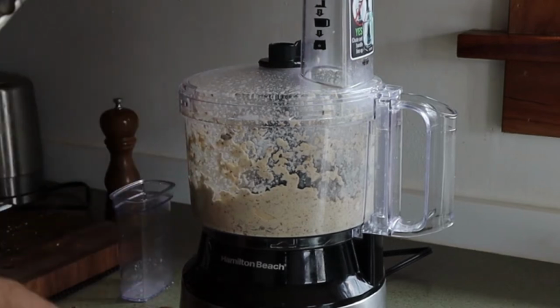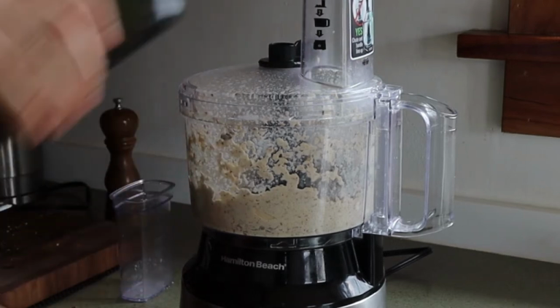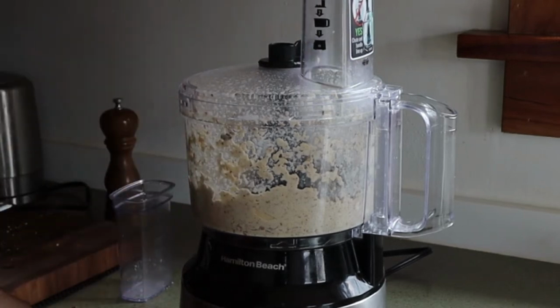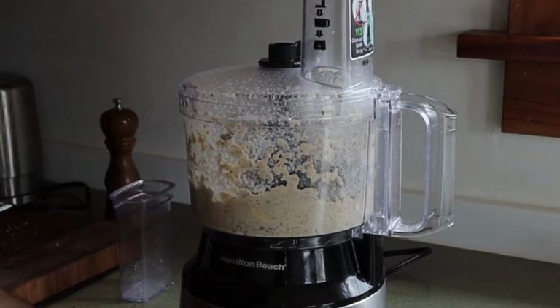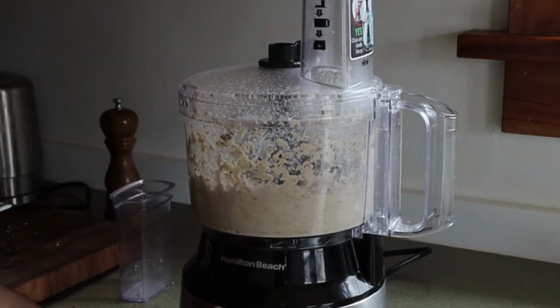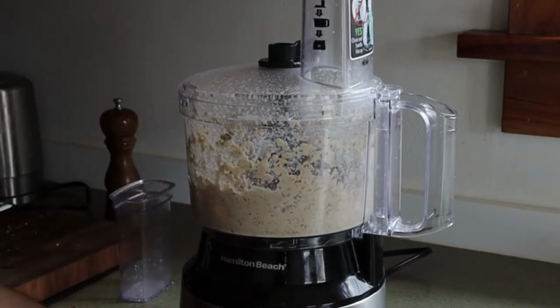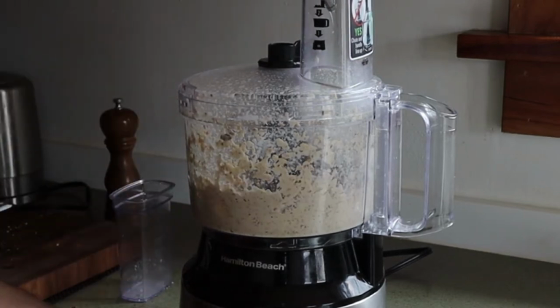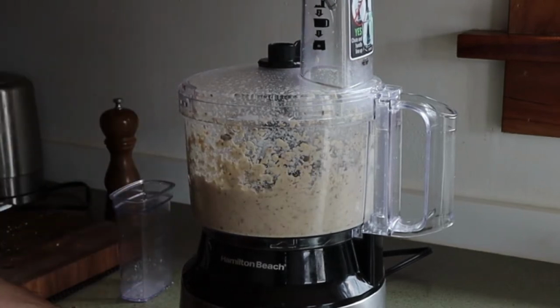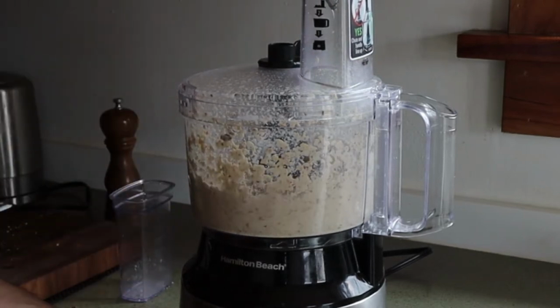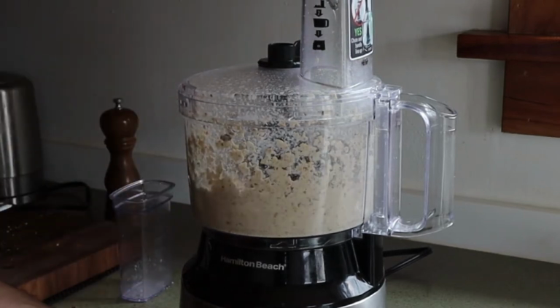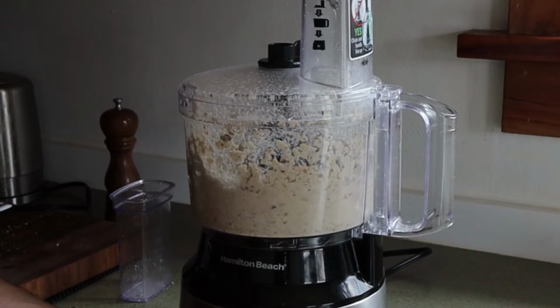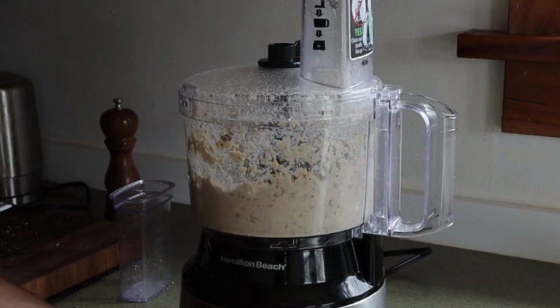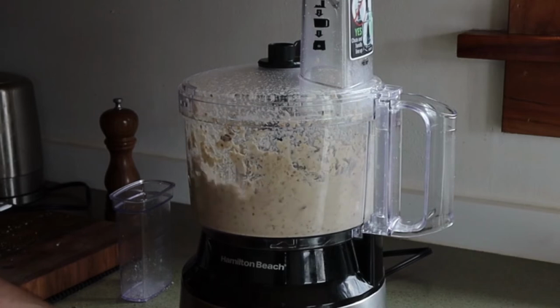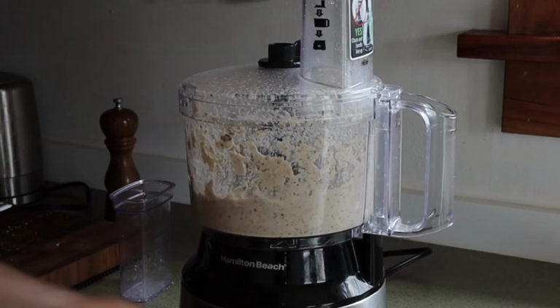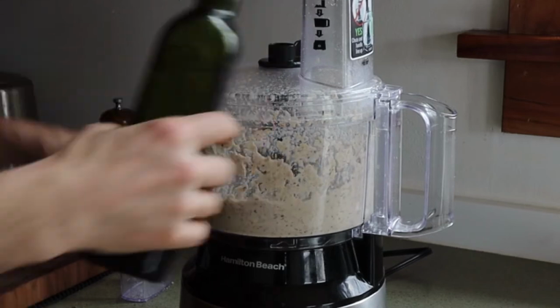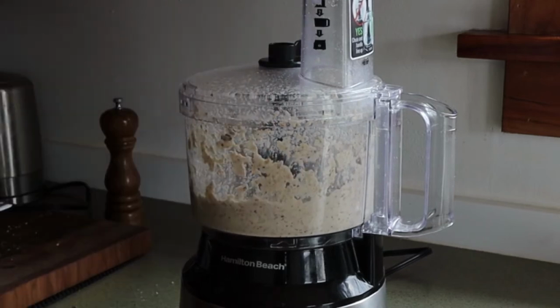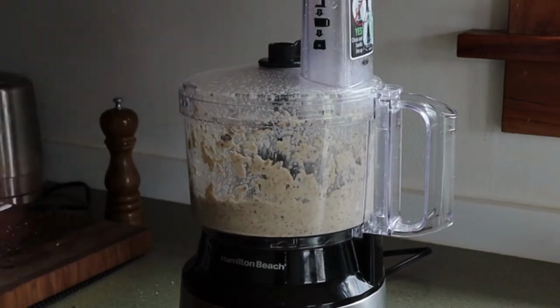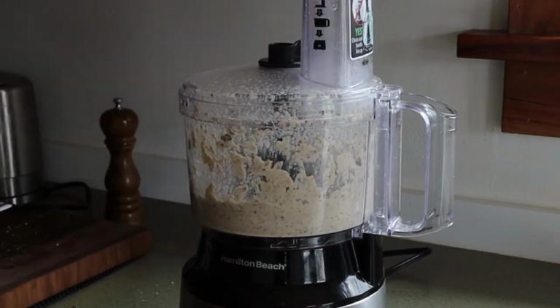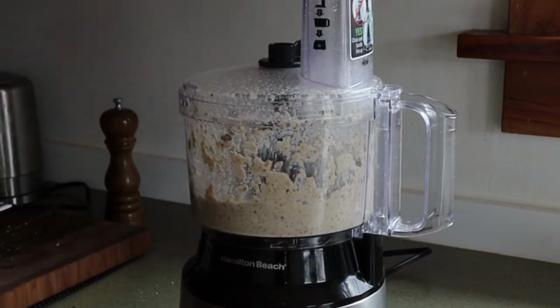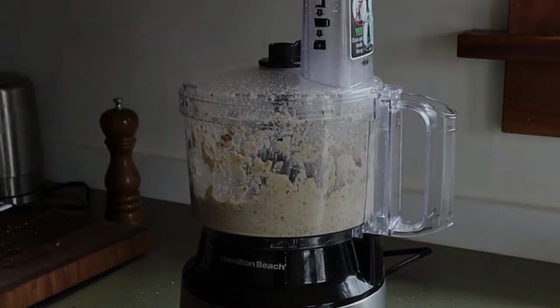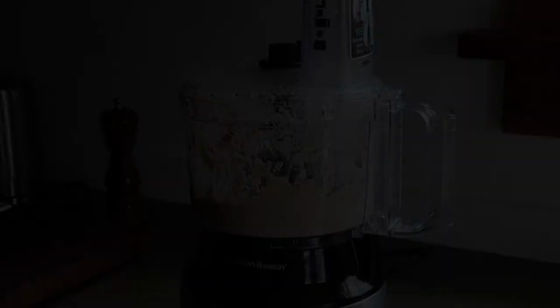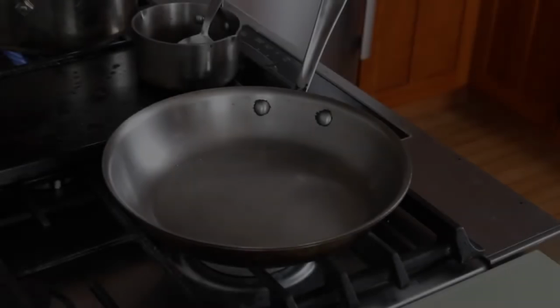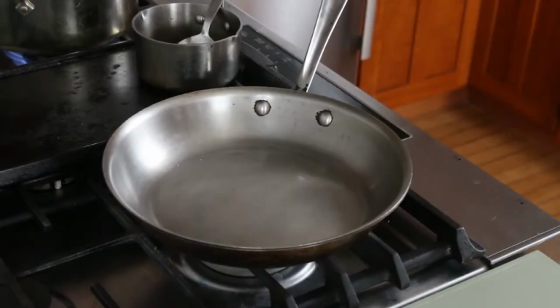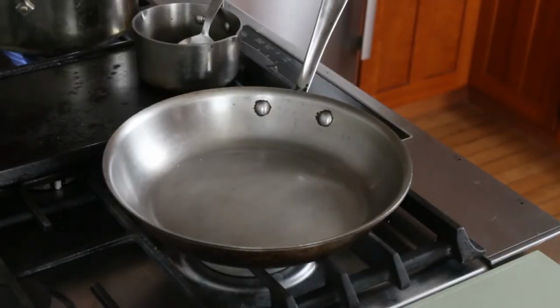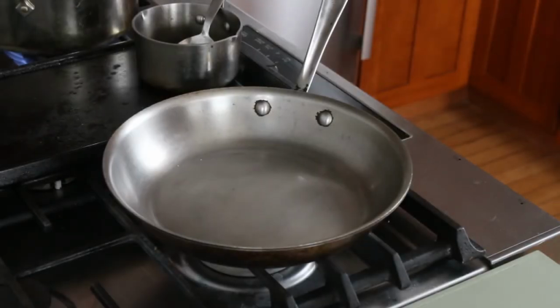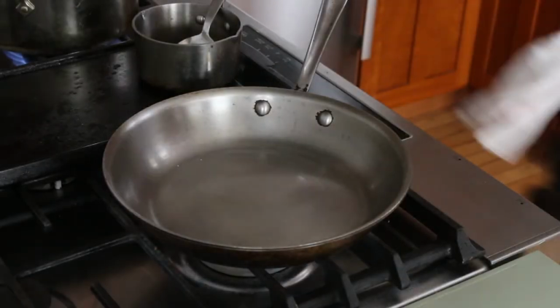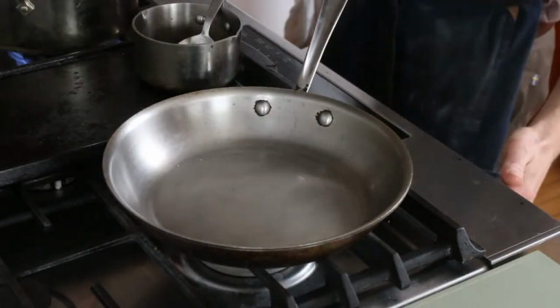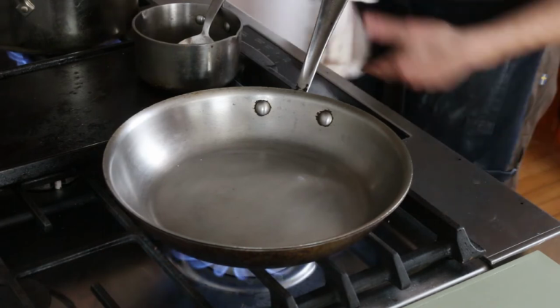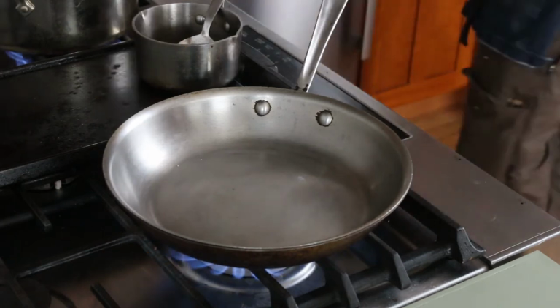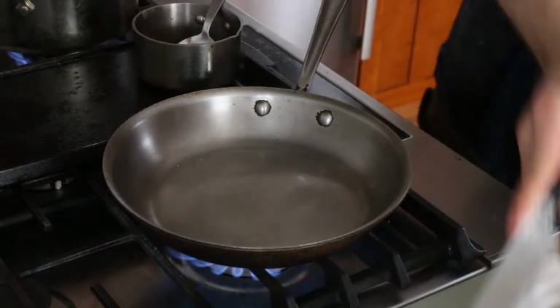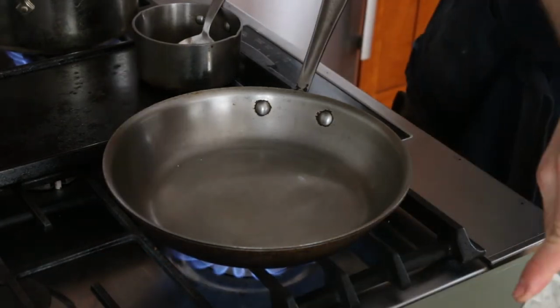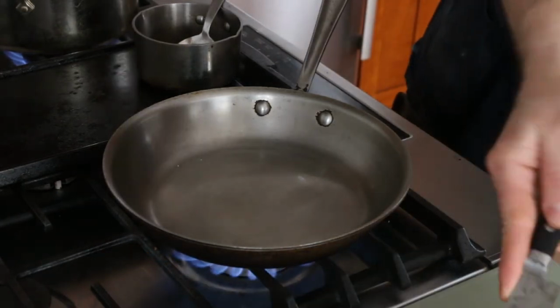Then I'll add some oil — walnut oil is really good, but this is just olive oil. And then I'll refresh it with some pasta water, but I'm not going to cook the sauce. Traditionally, it's served cold.